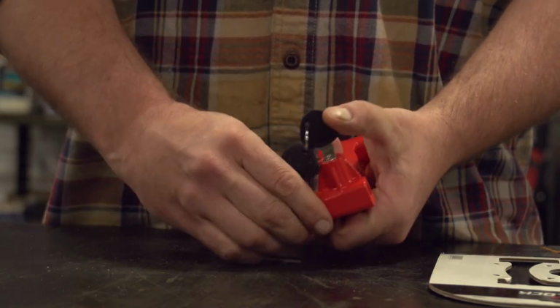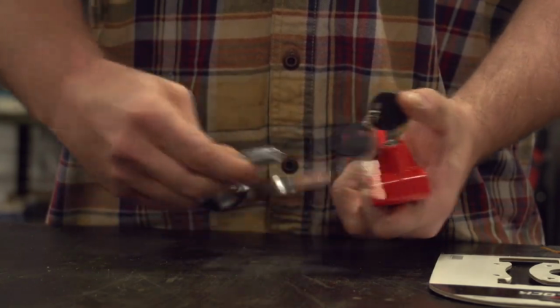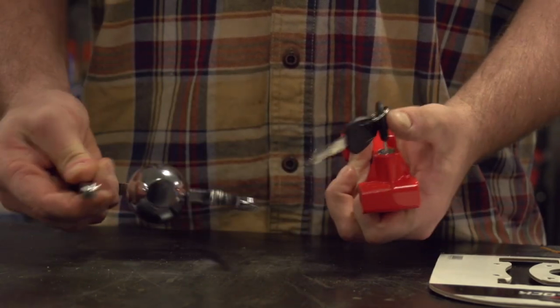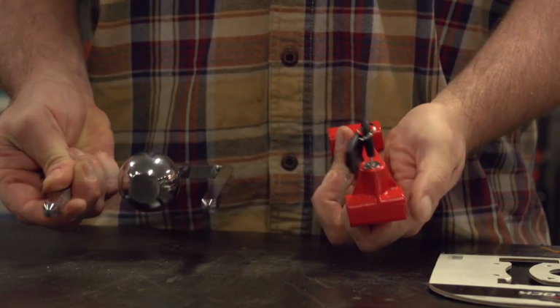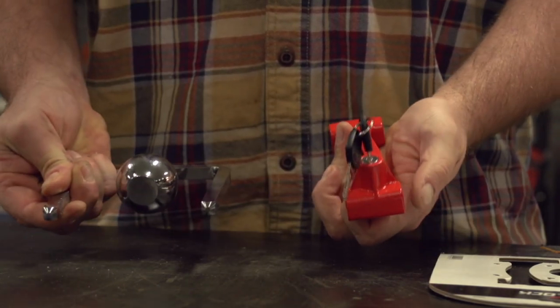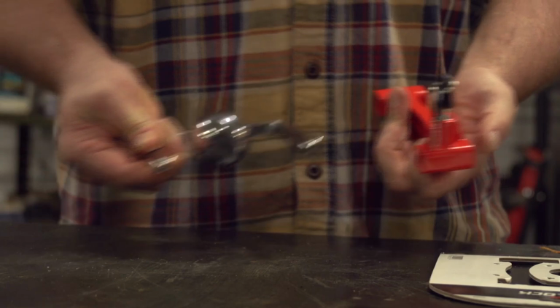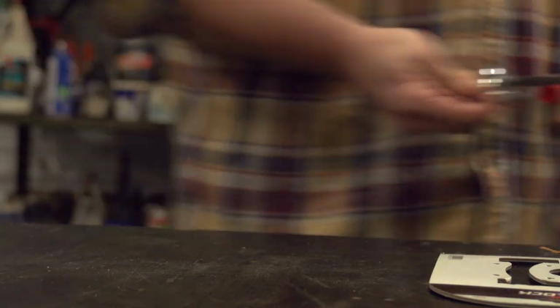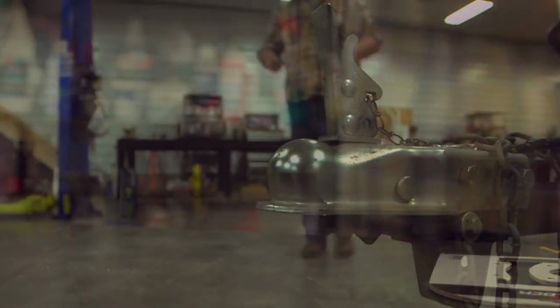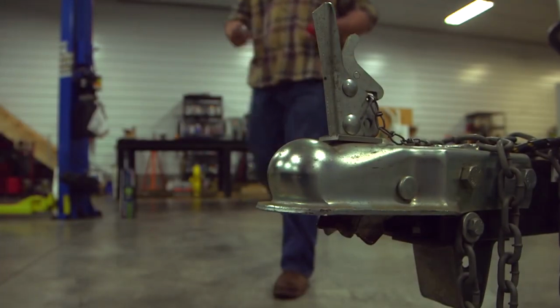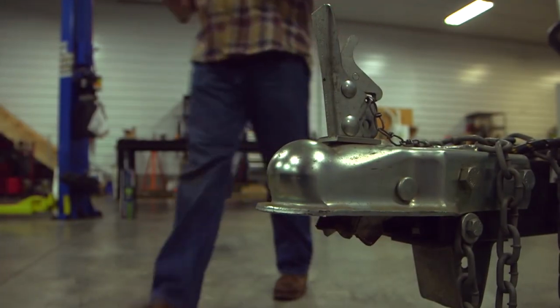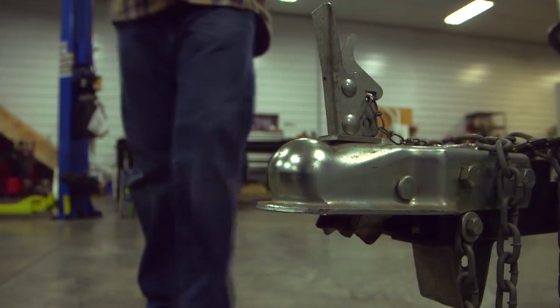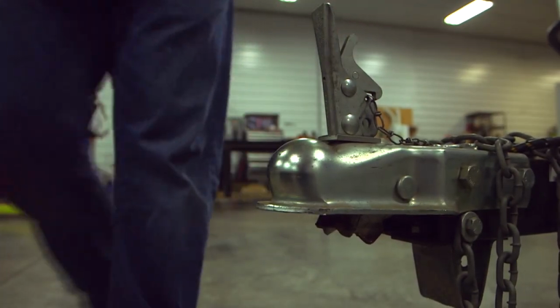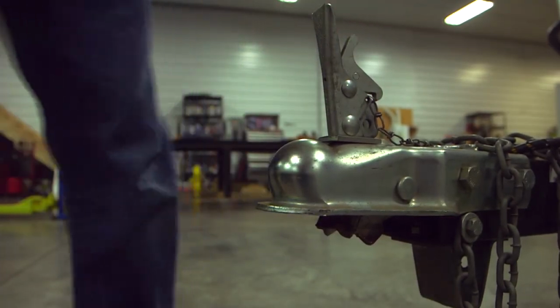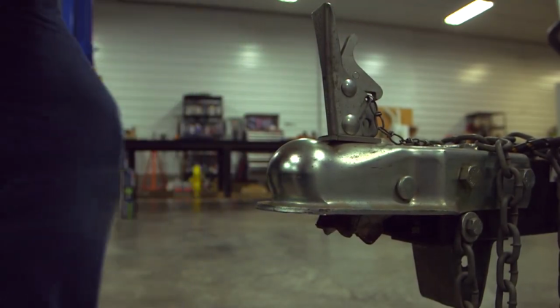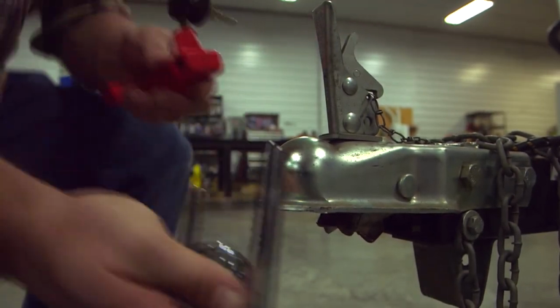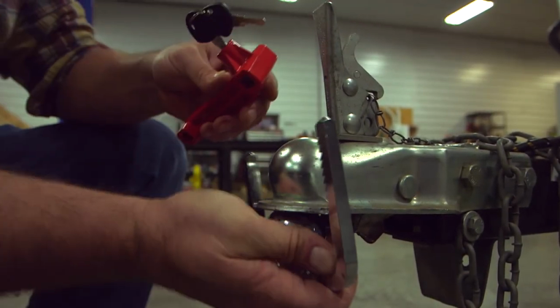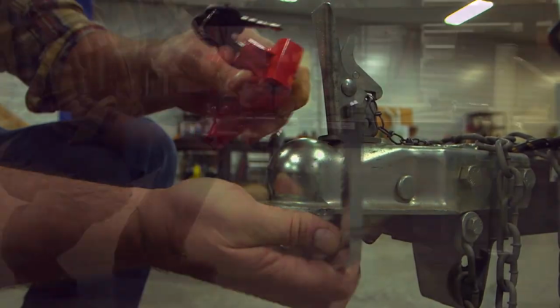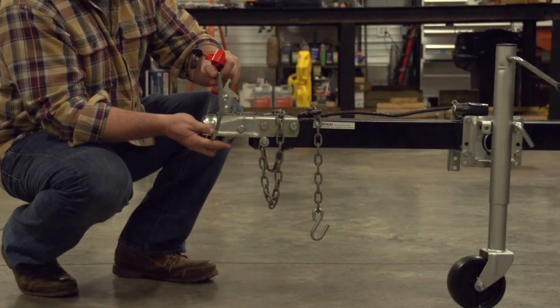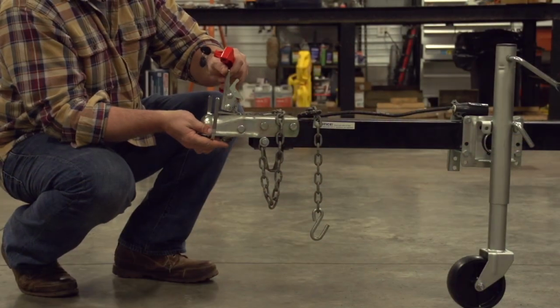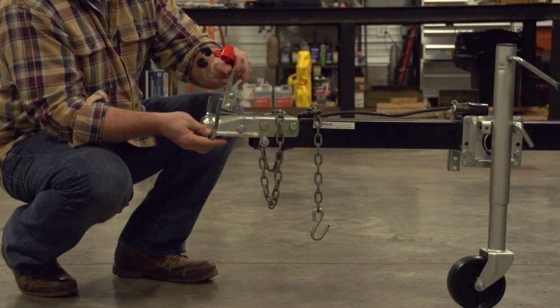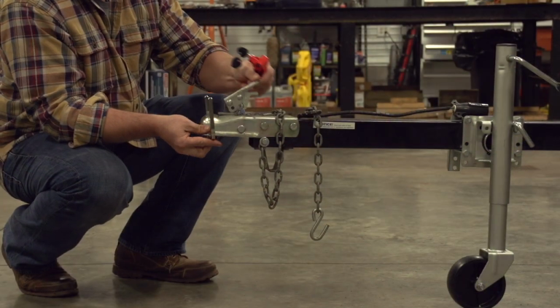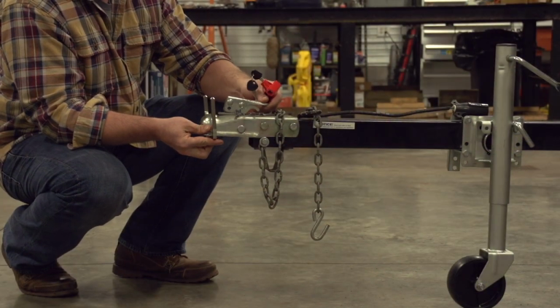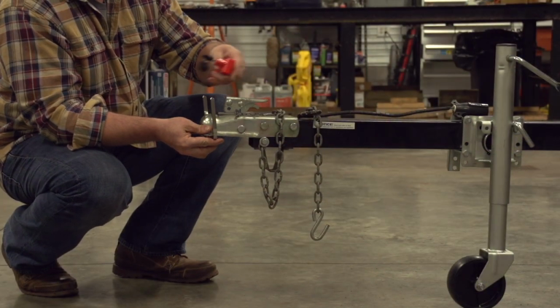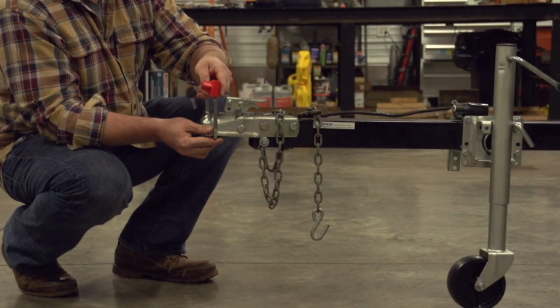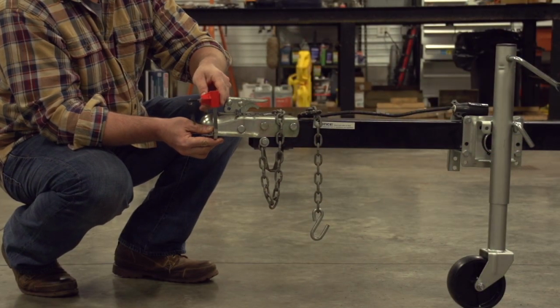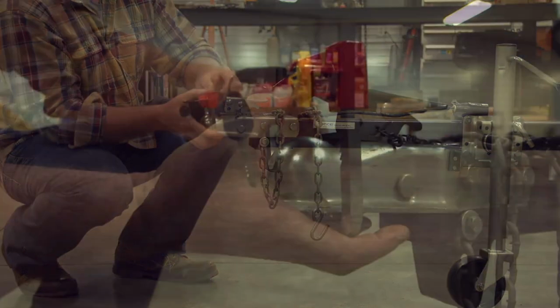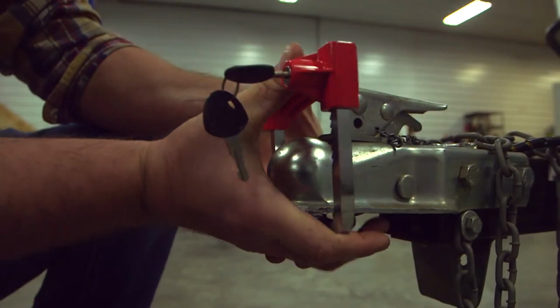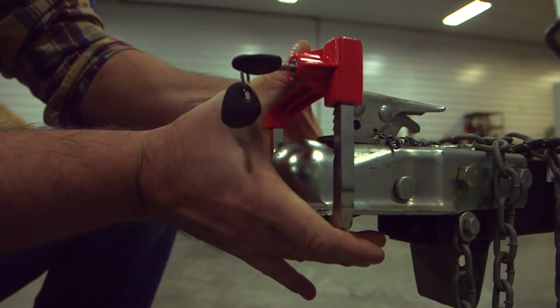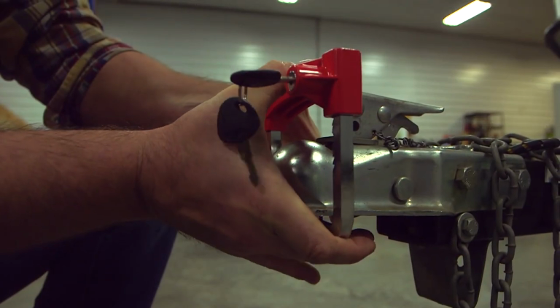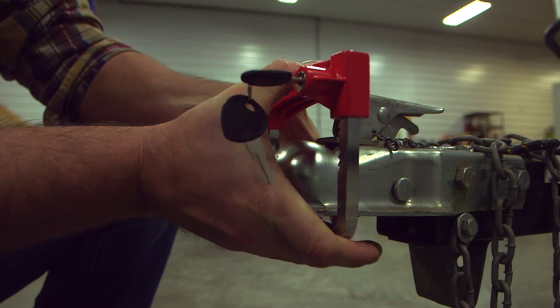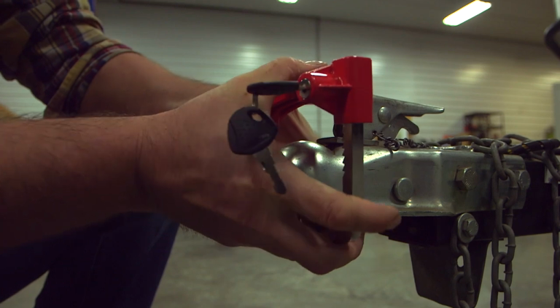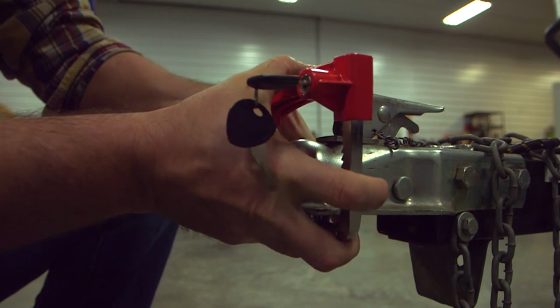Pull the red locking portion apart from the chrome. Next, take the chrome piece and insert the ball-shaped portion in position on the coupler where the ball would normally fit when trailering. The chrome side posts should be standing up on both sides of the coupler on the trailer.